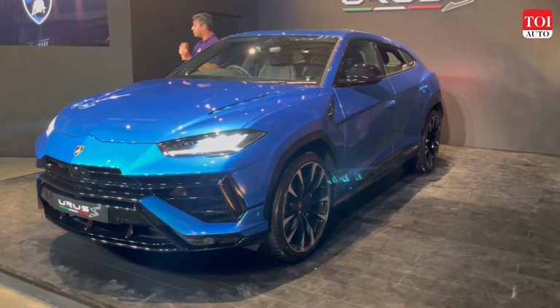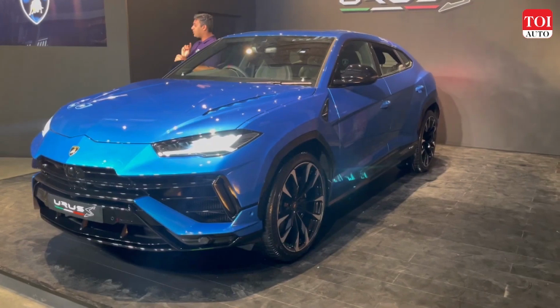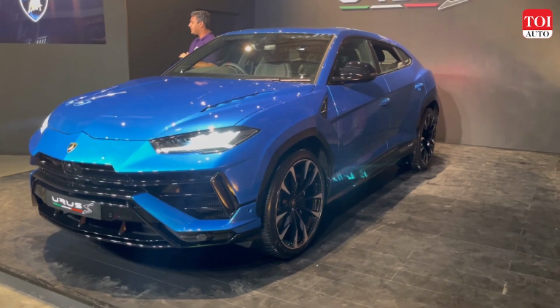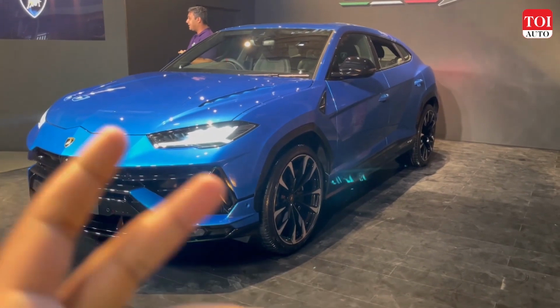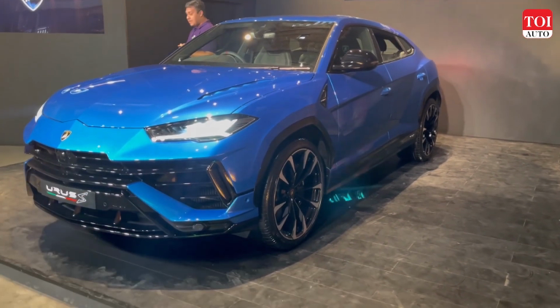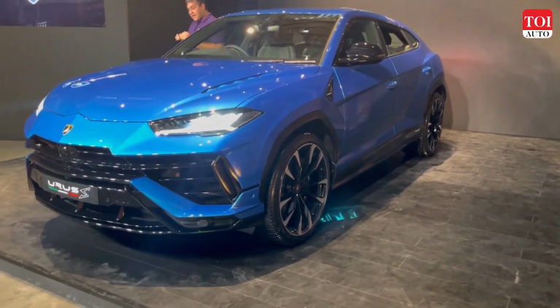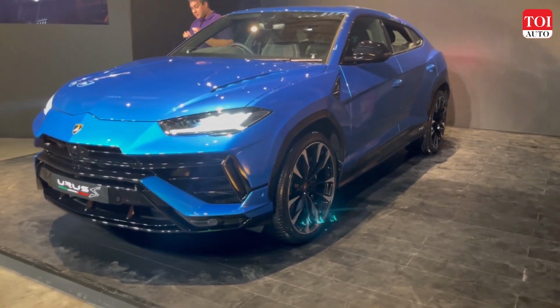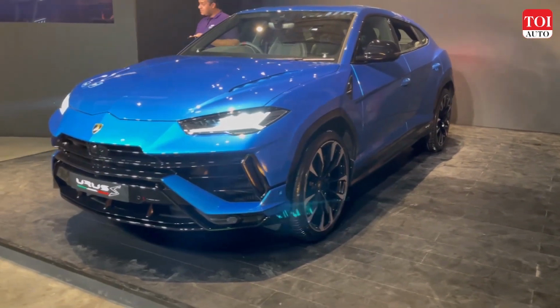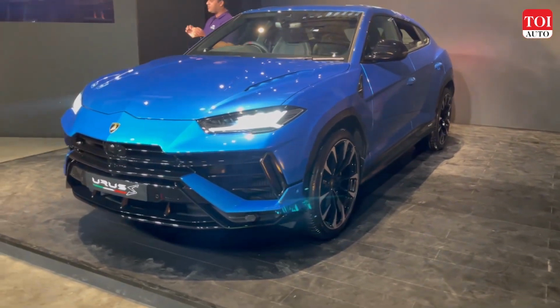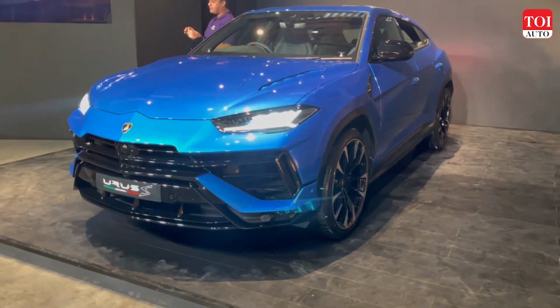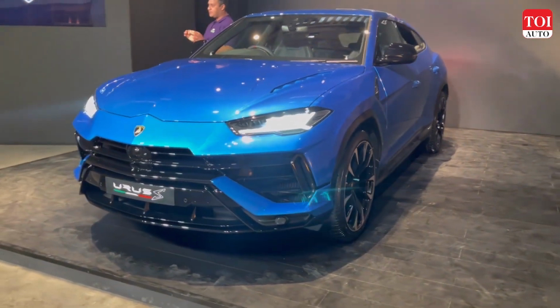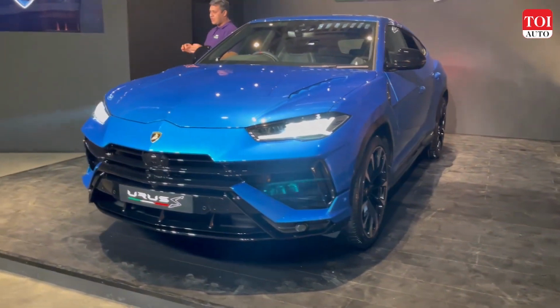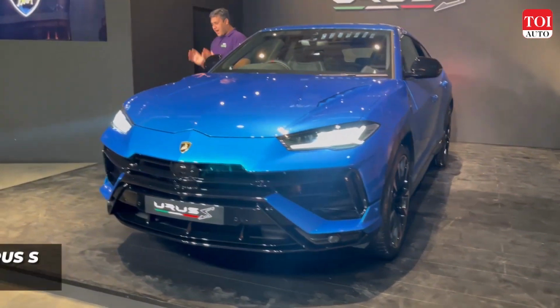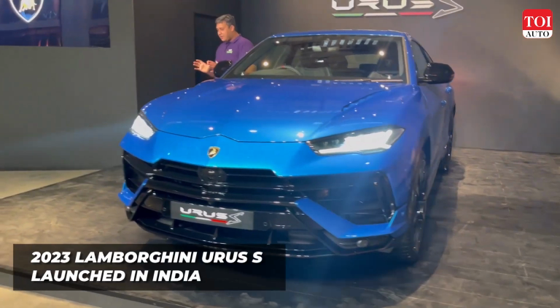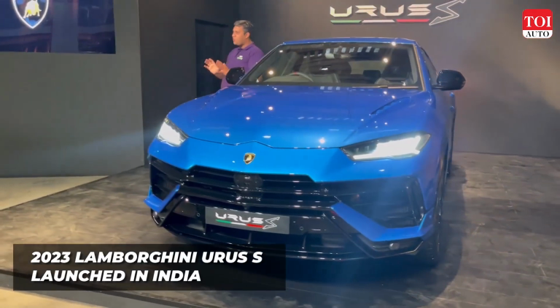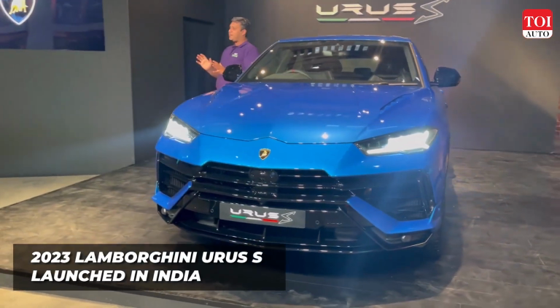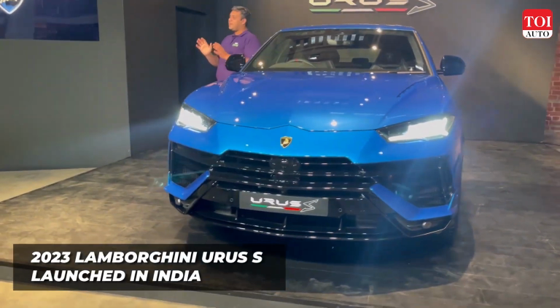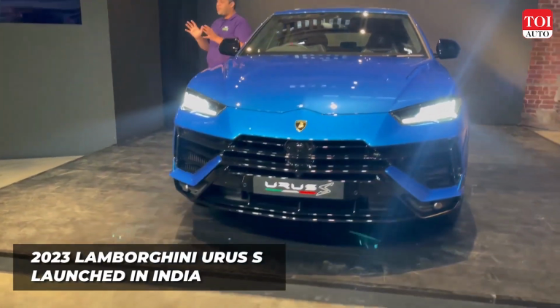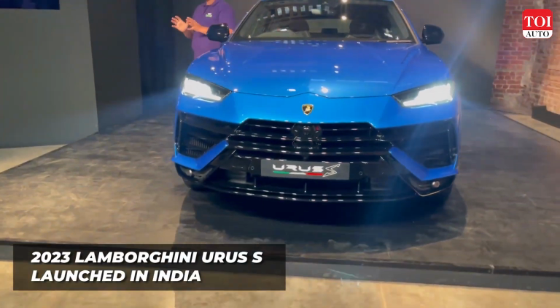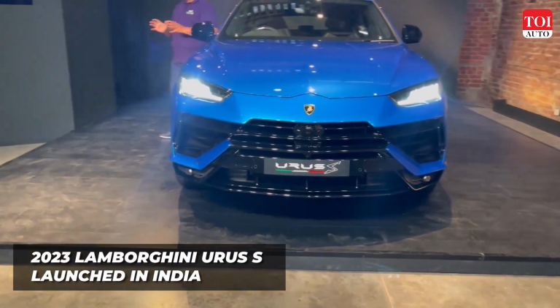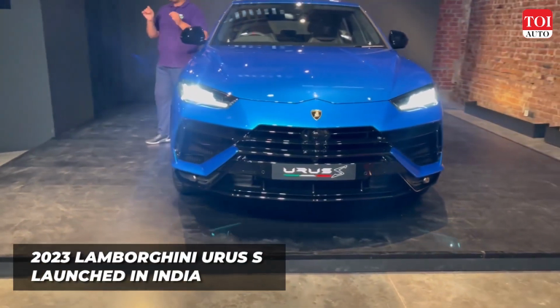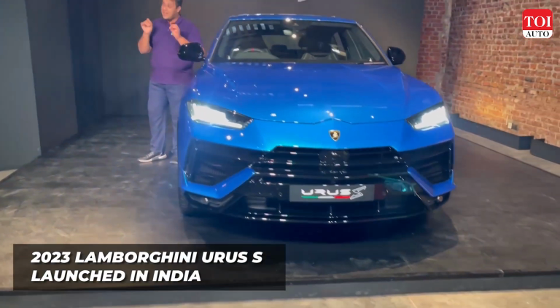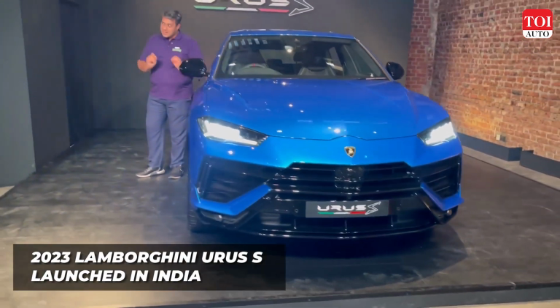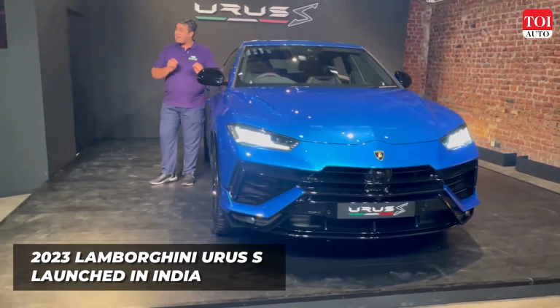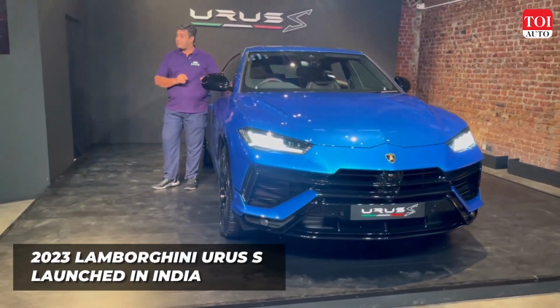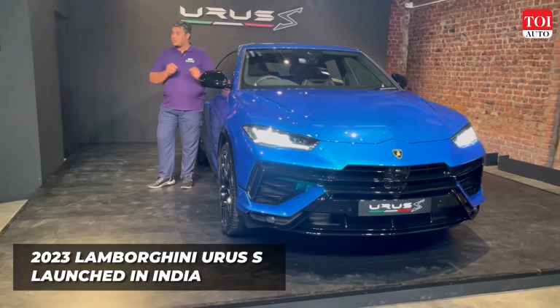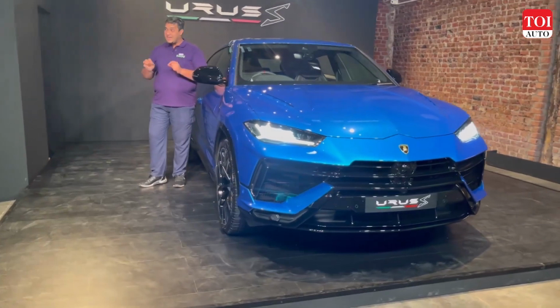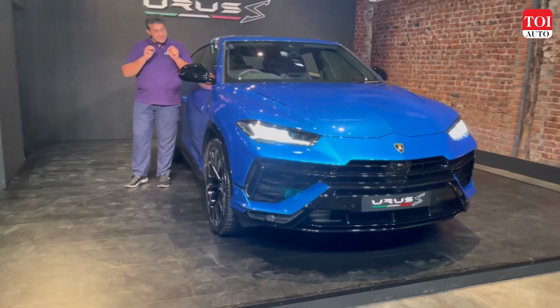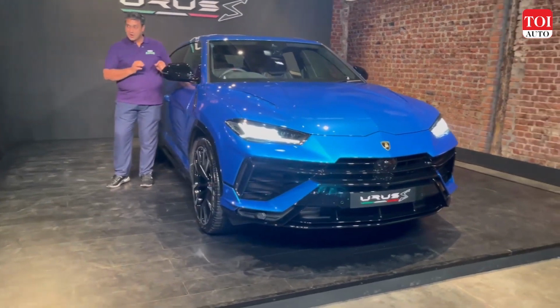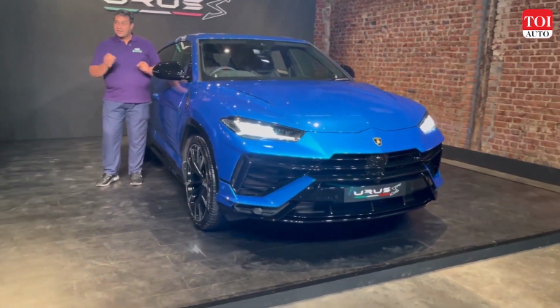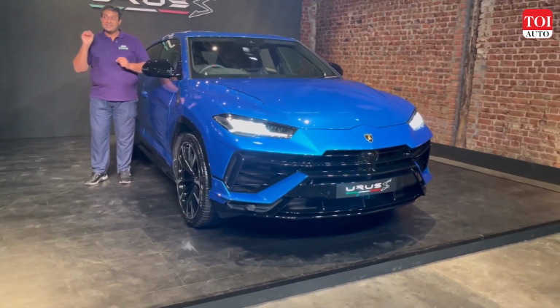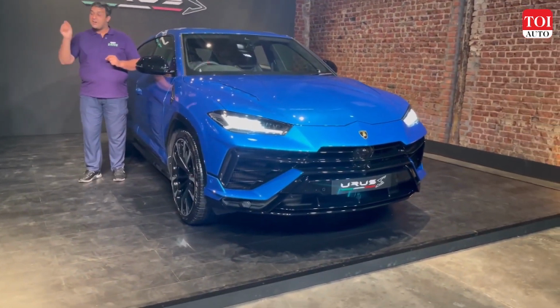Hello and welcome back to TY Auto, my friends. This, as you can see, is the 2023 Lamborghini Urus S — the second car in the Urus lineup, now after the Performante.